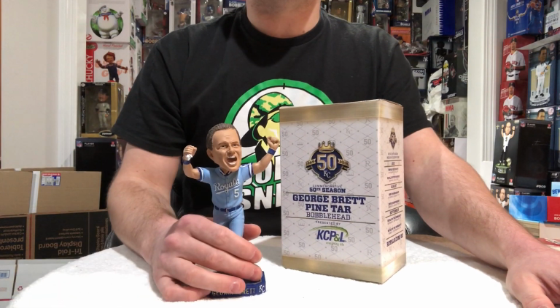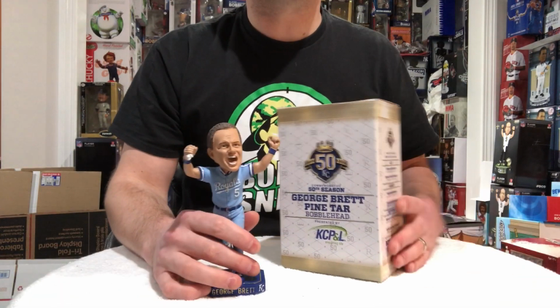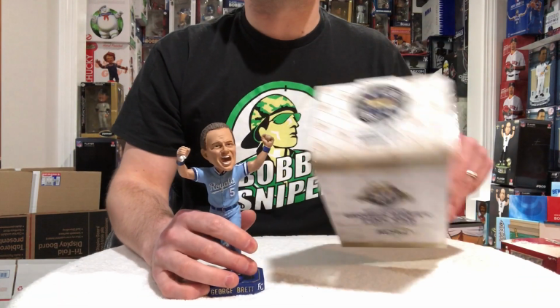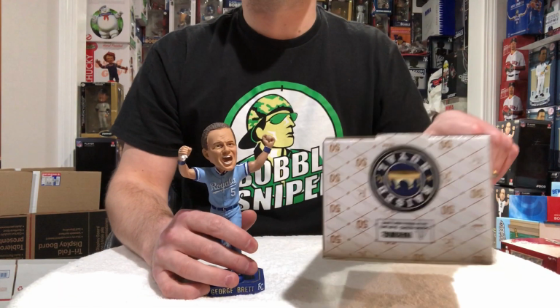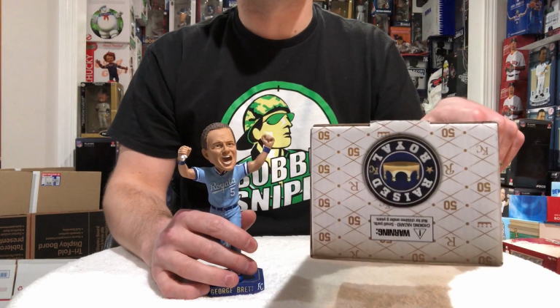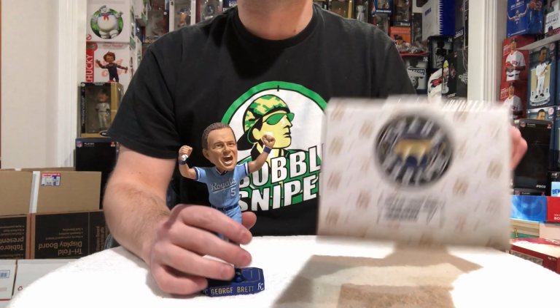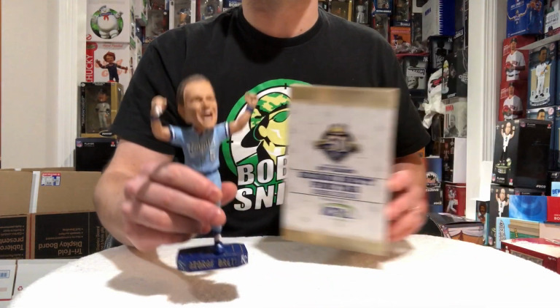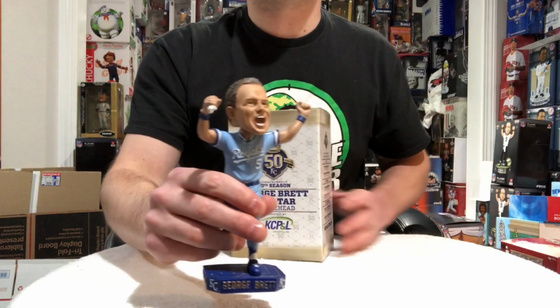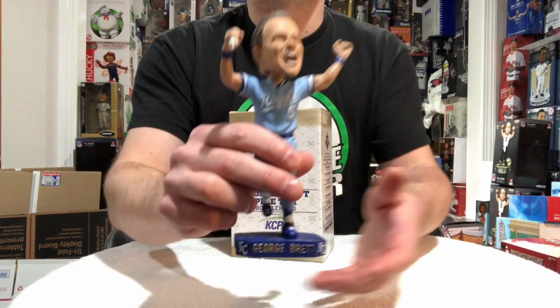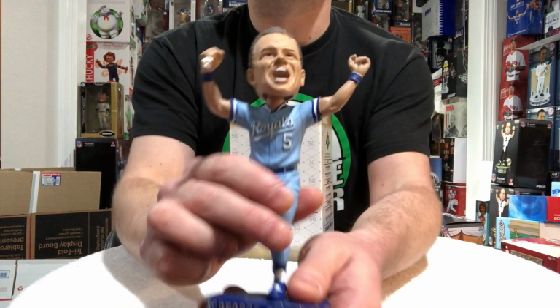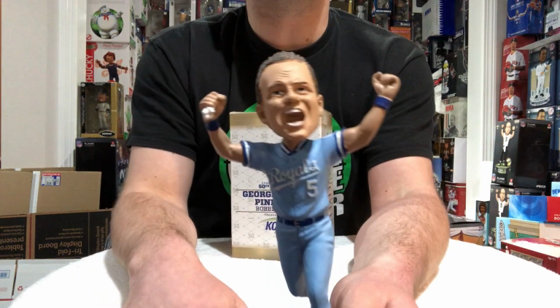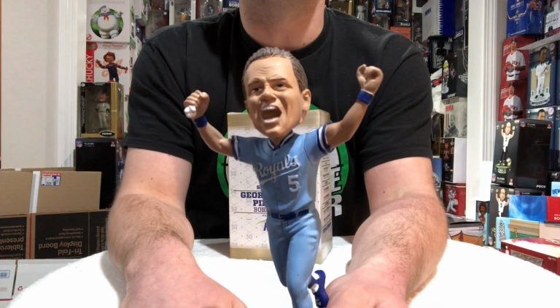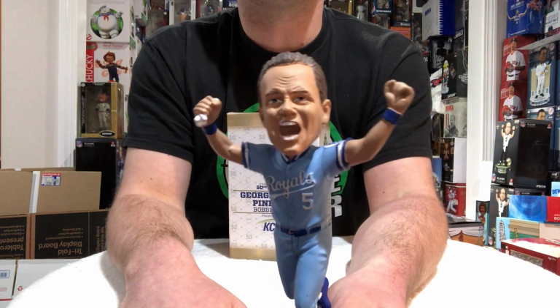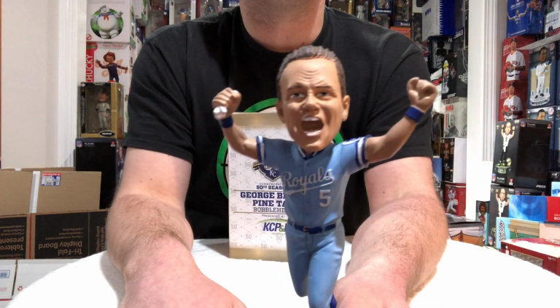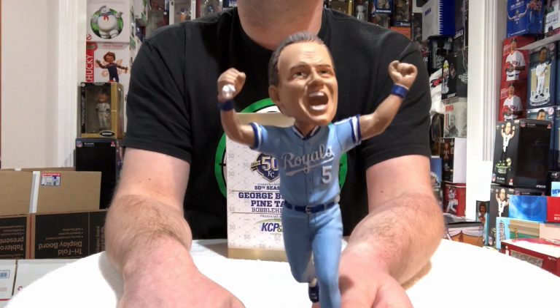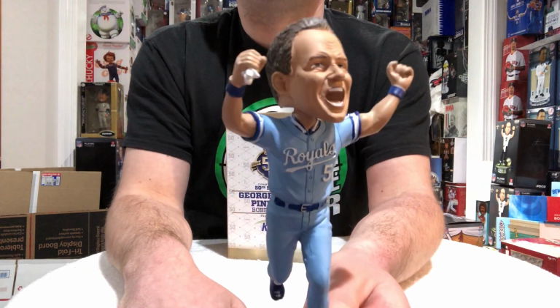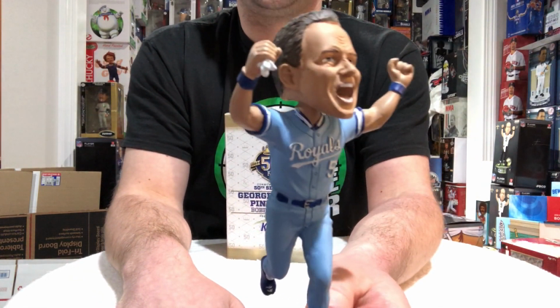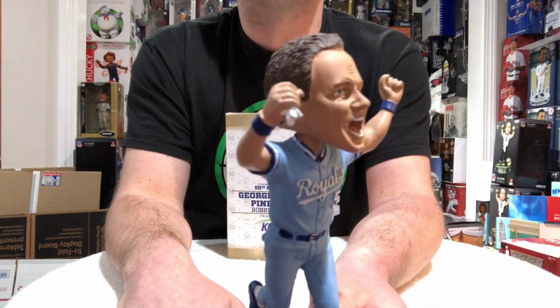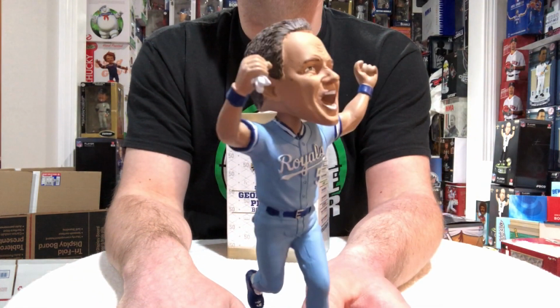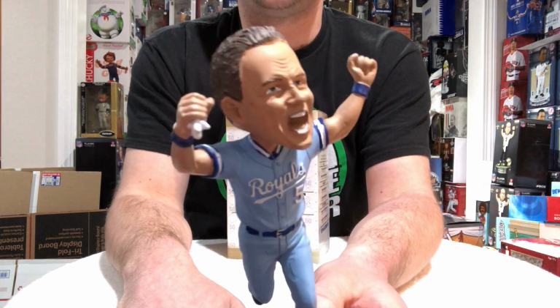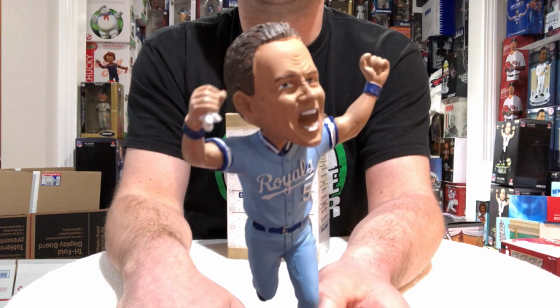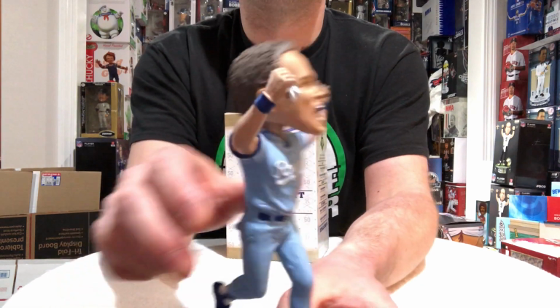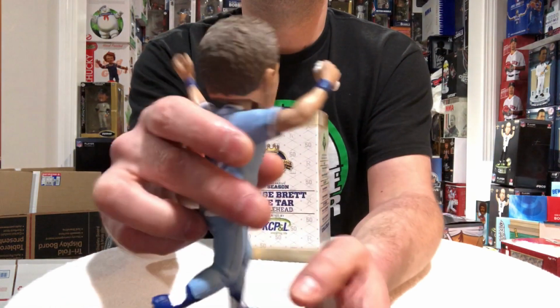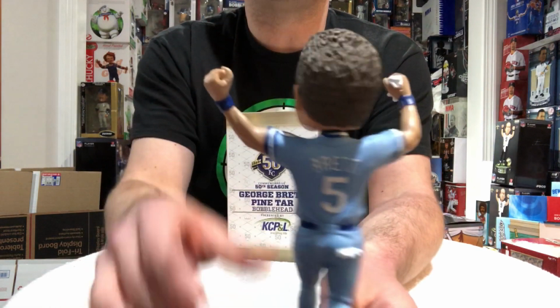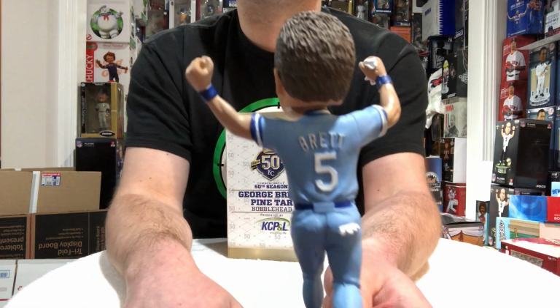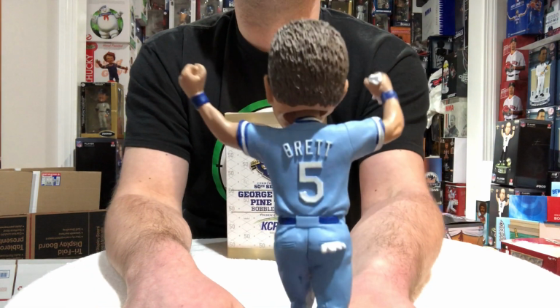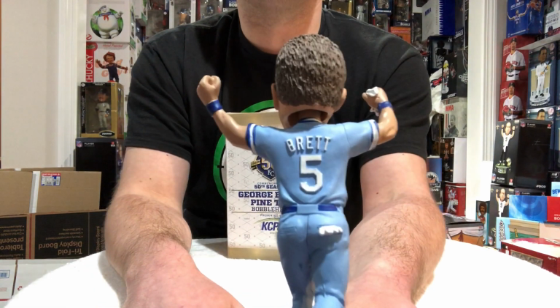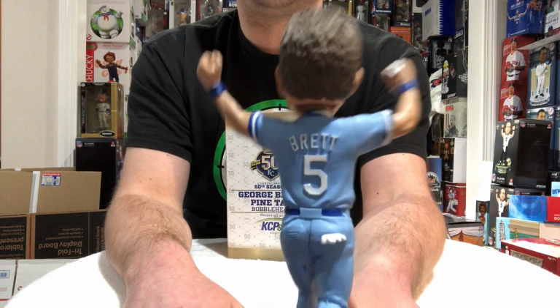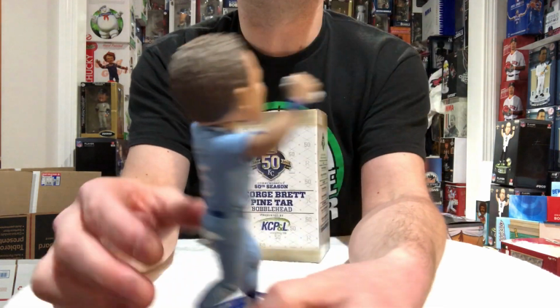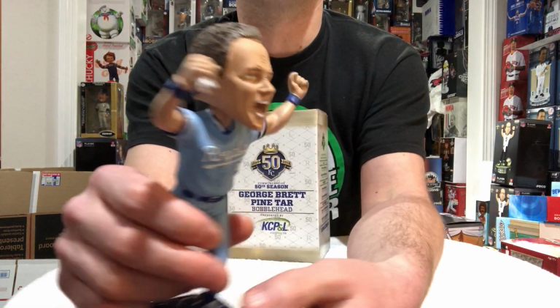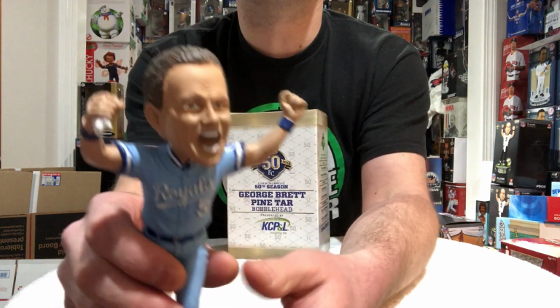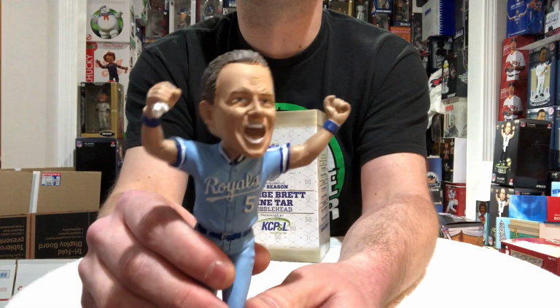This is a history bobblehead. I have no idea what they're going for on eBay in the open market, but try to add this one if you don't have it, guys. These kind of historic, monumental bobbleheads don't come around too often.